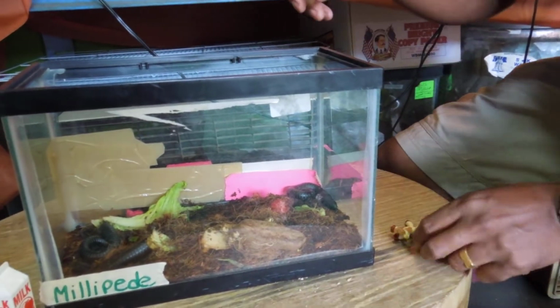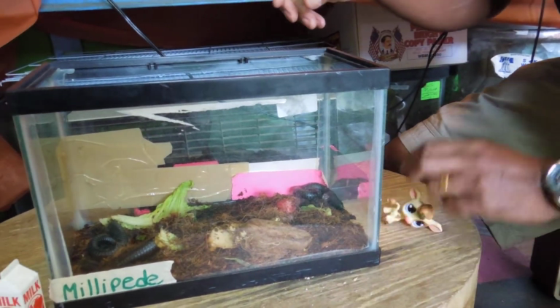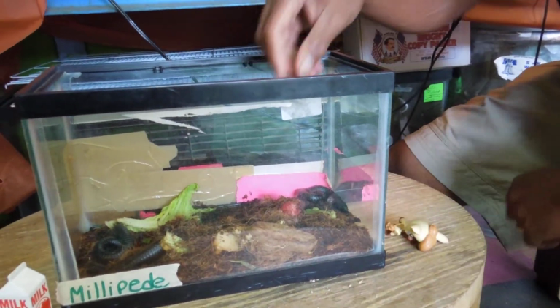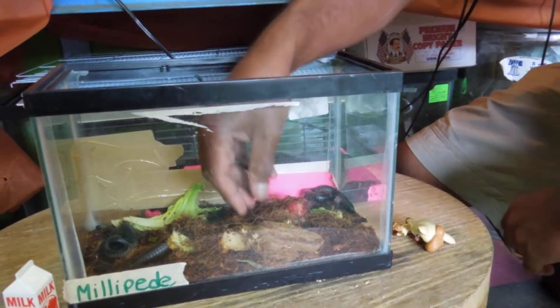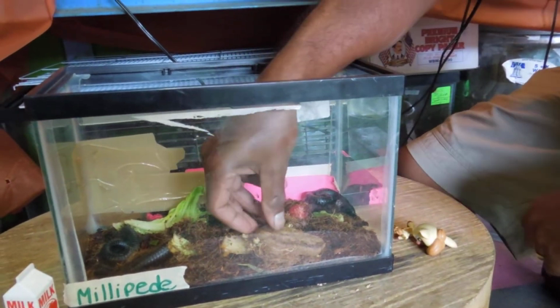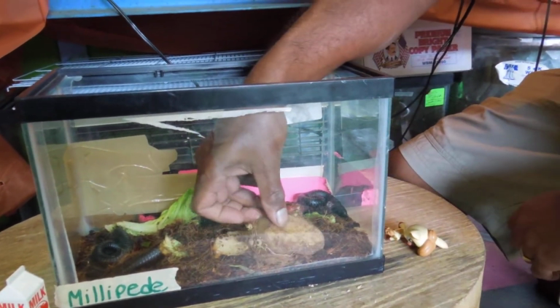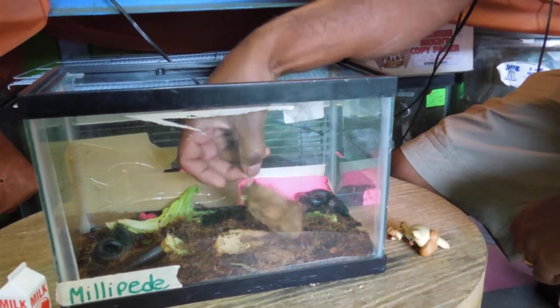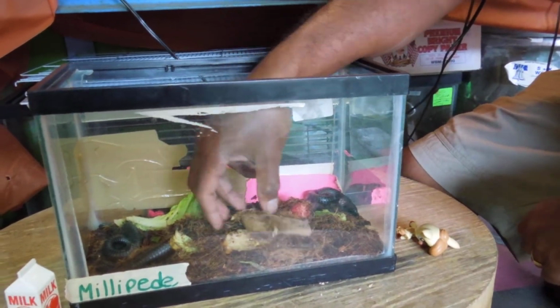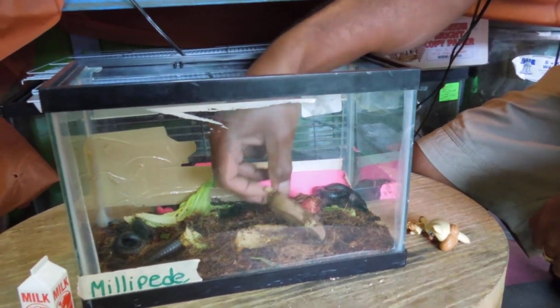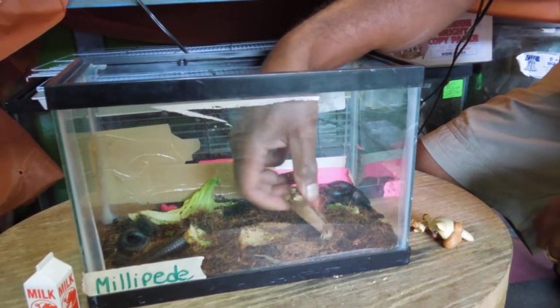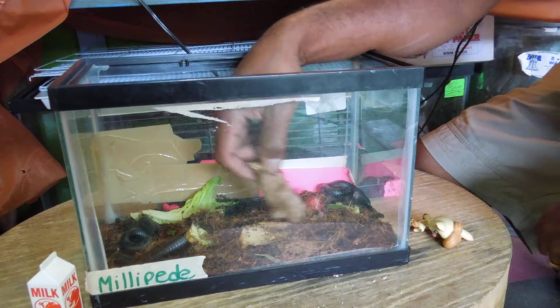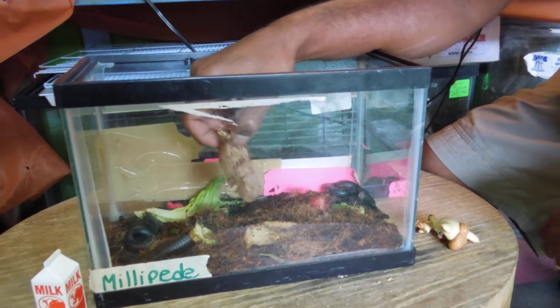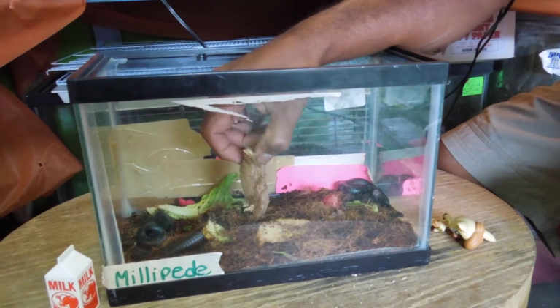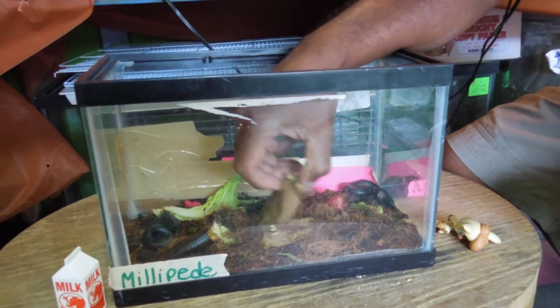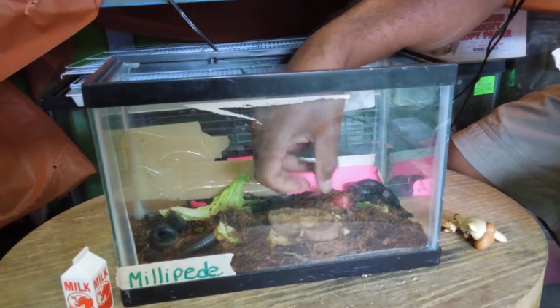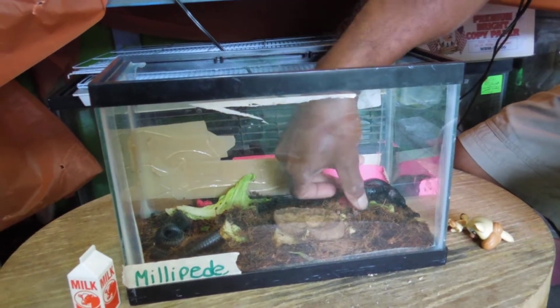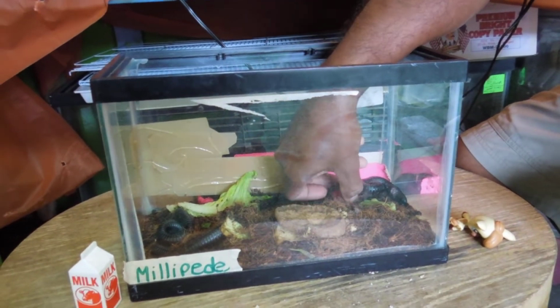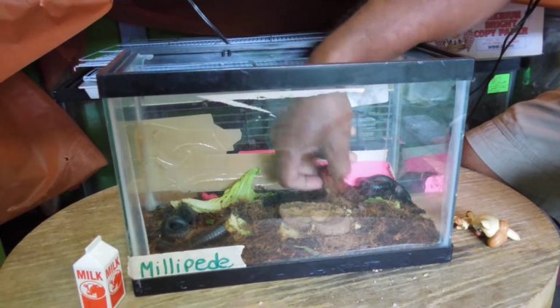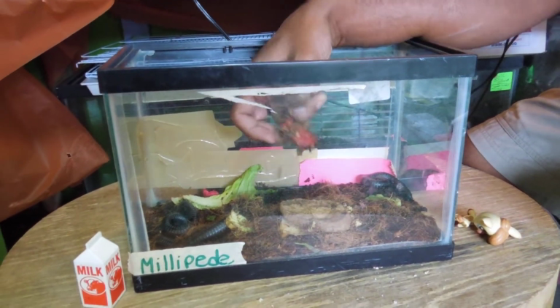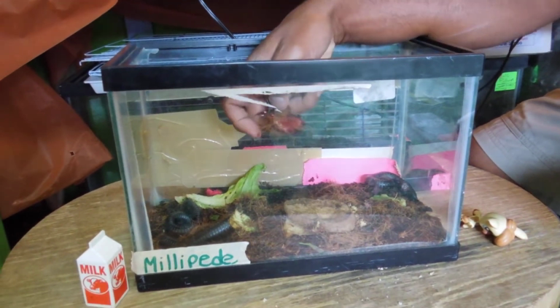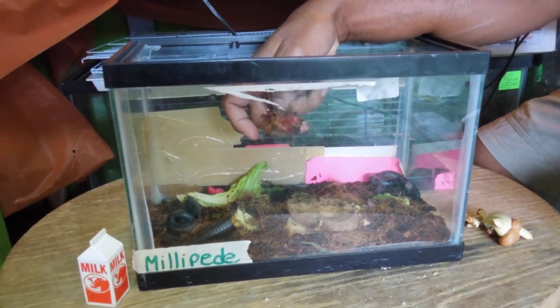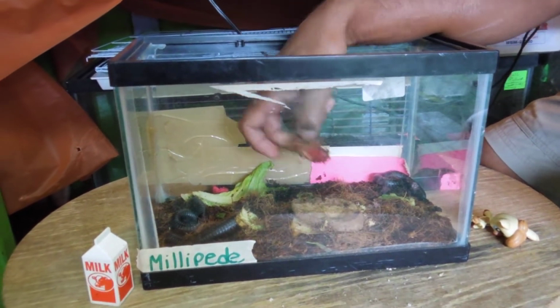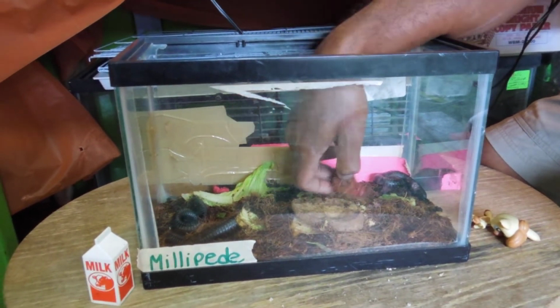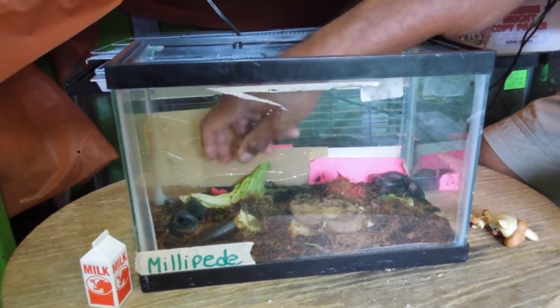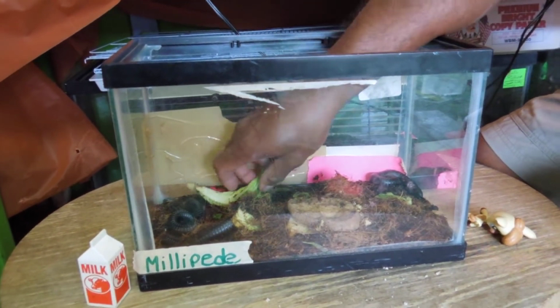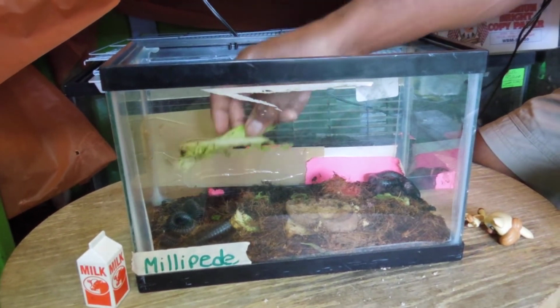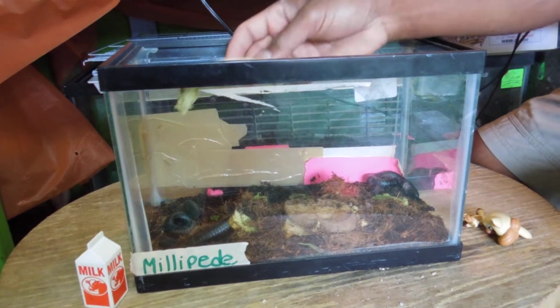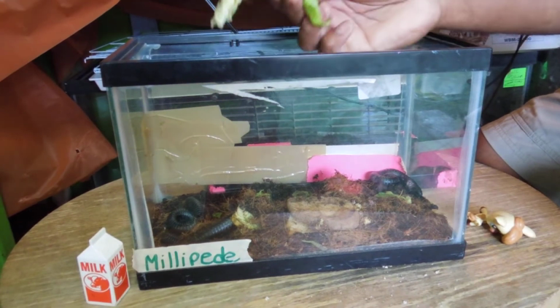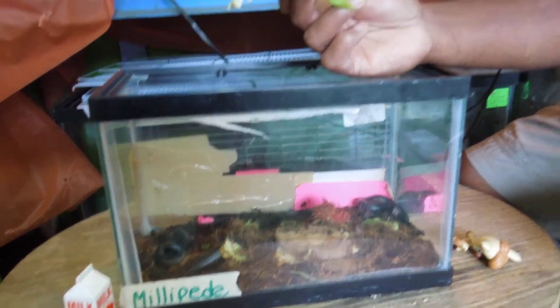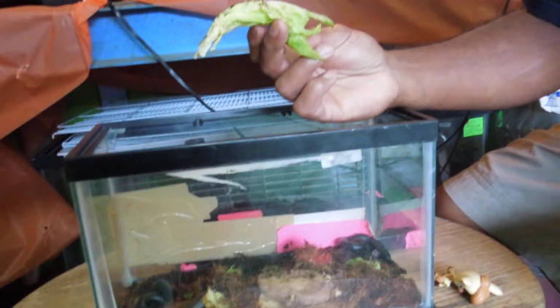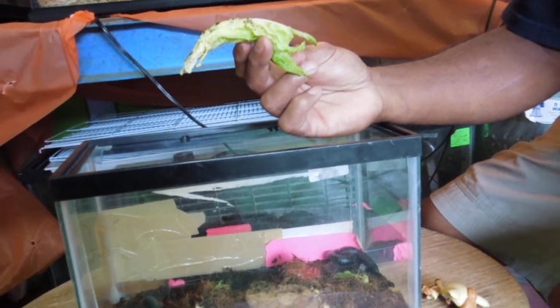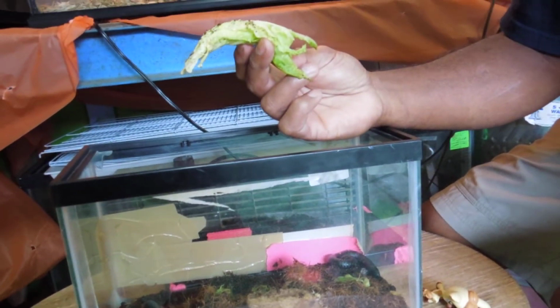What they do eat are potatoes, as you can see over here, watermelon, and romaine.